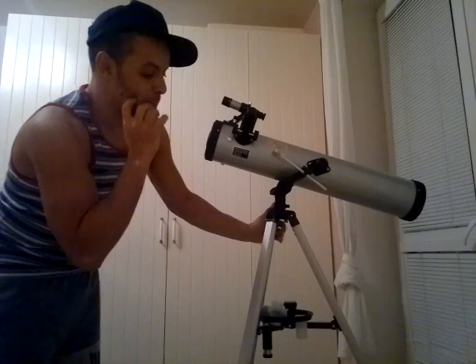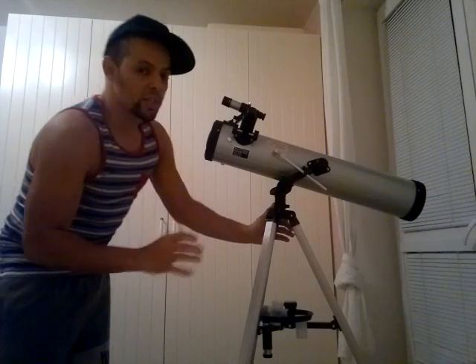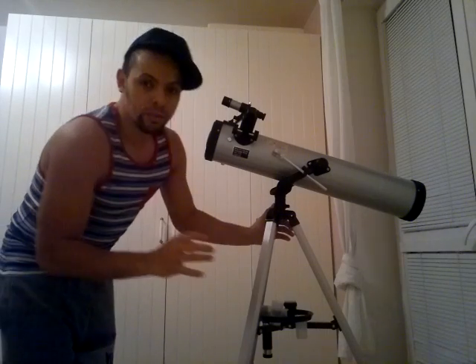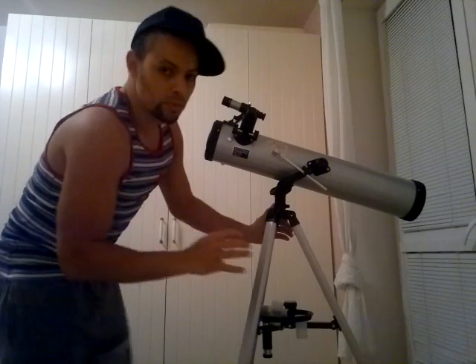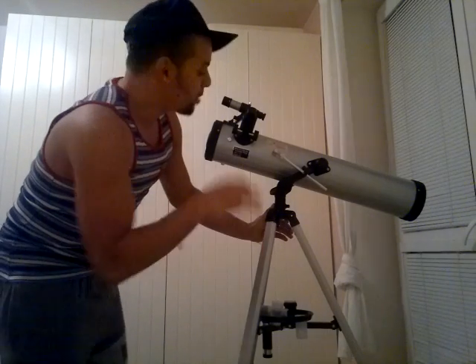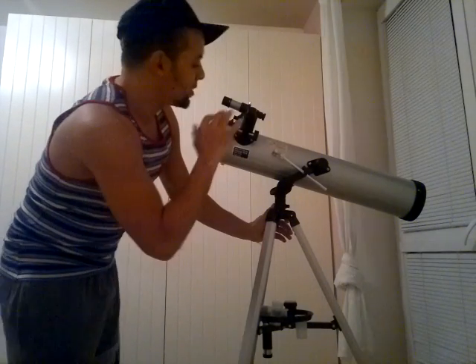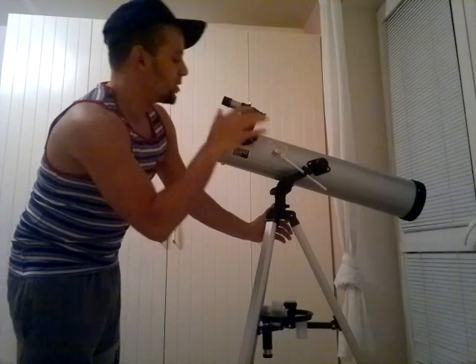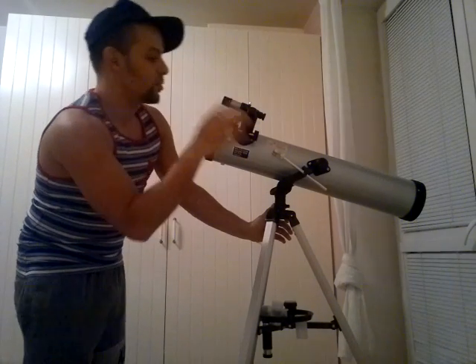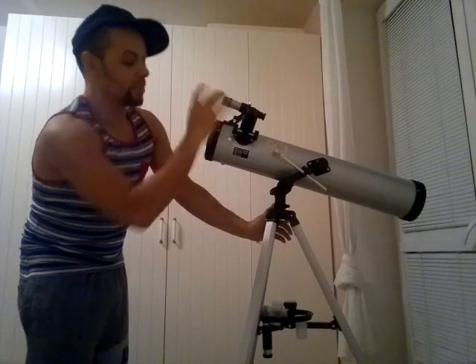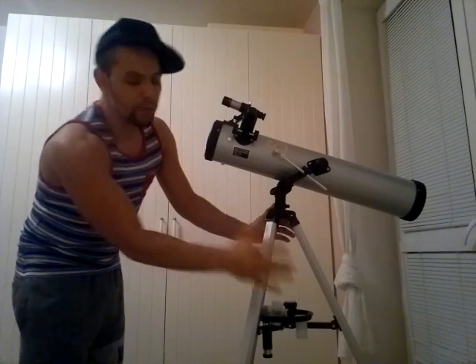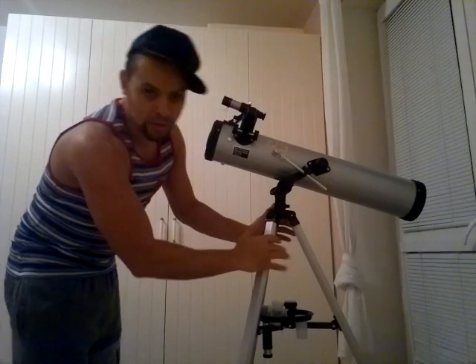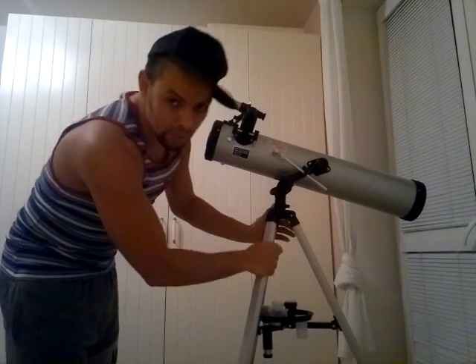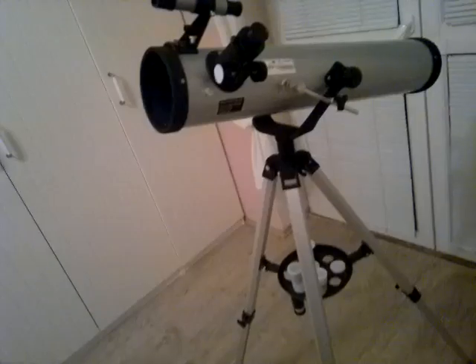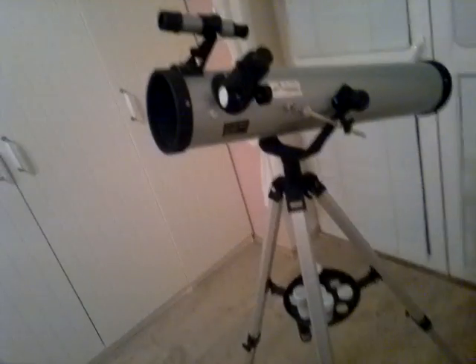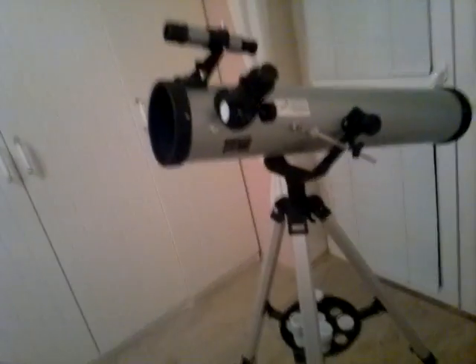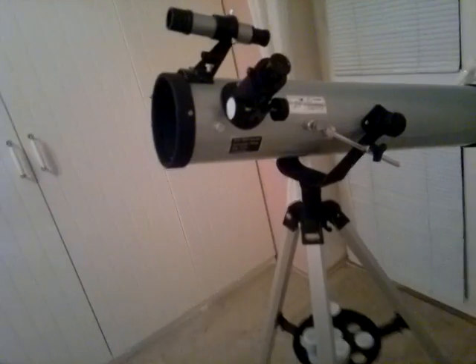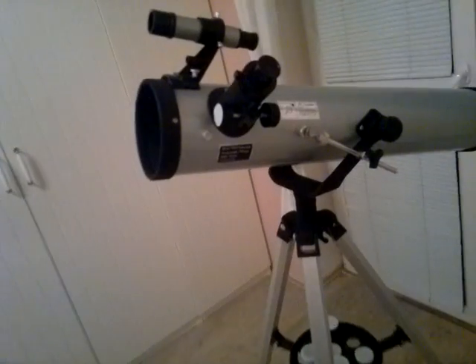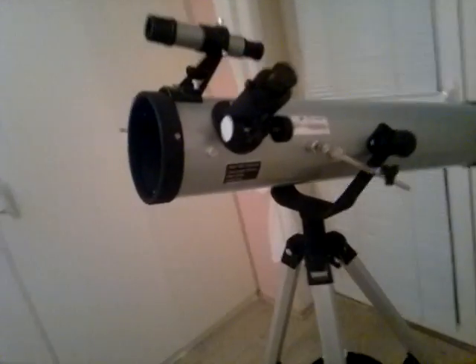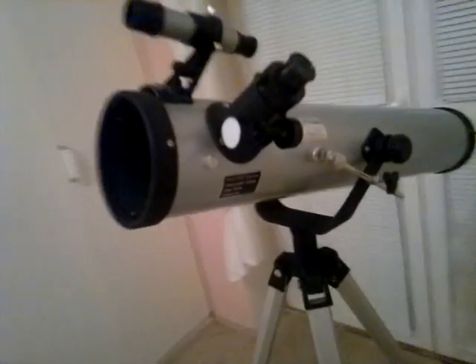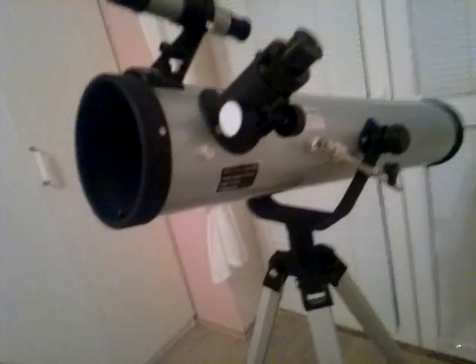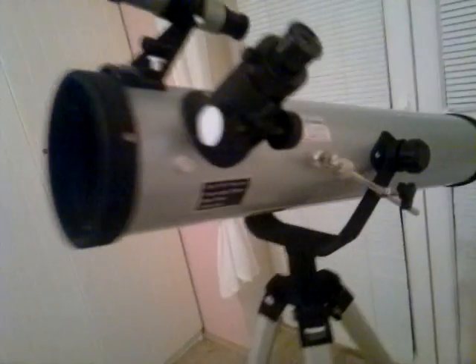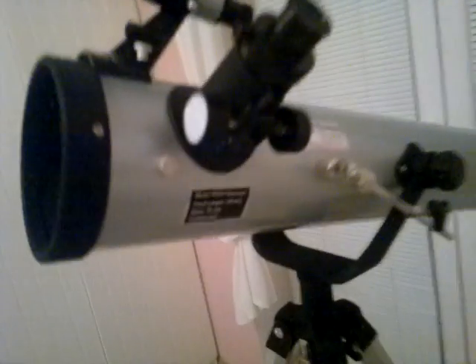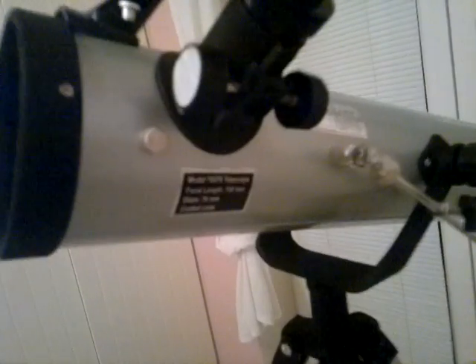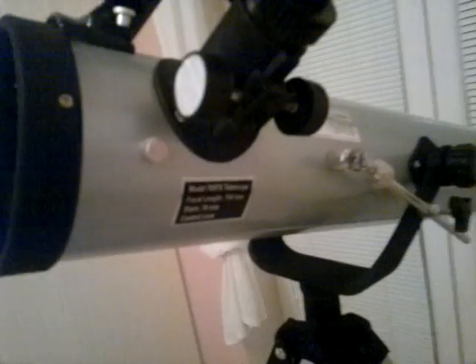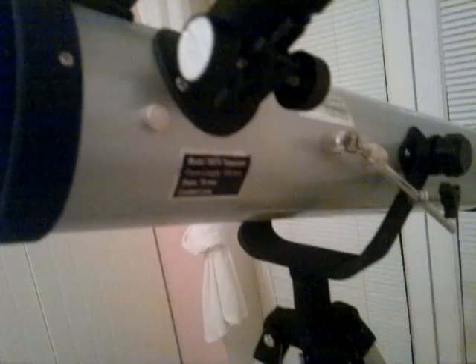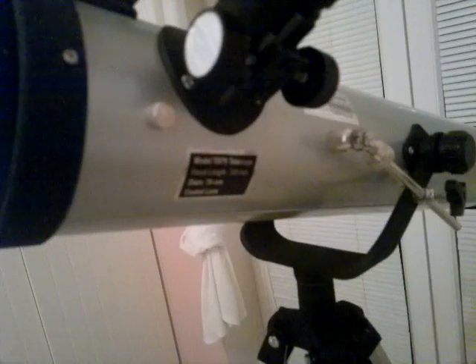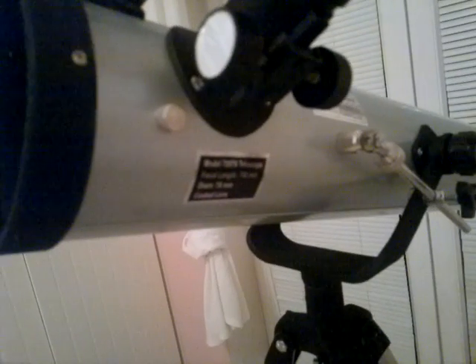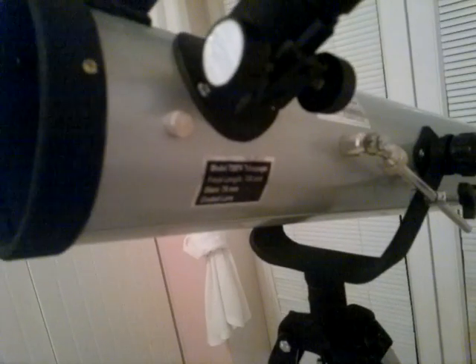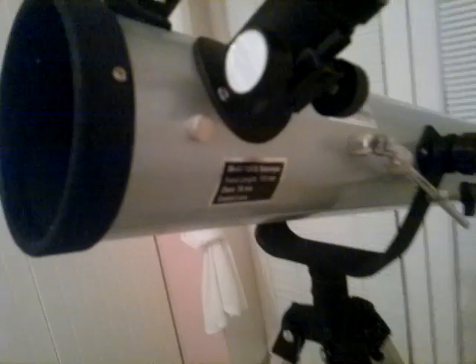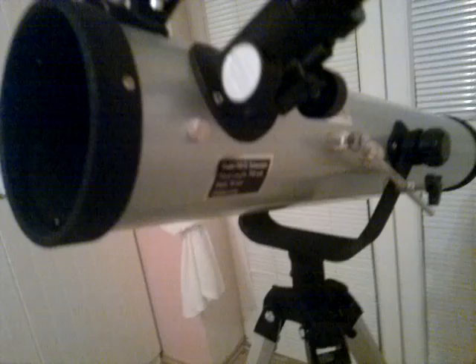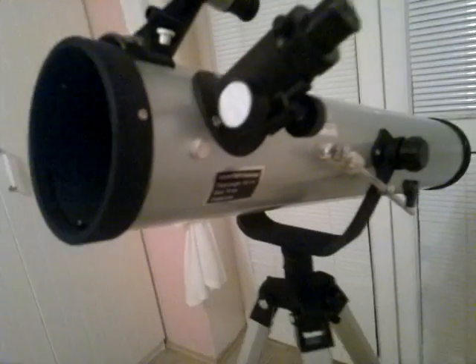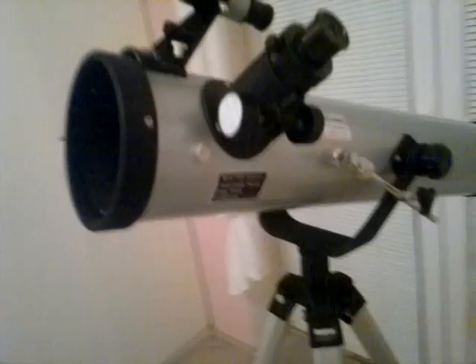This telescope comes with odd pieces — a finder and barrels. I'll explain everything. The focal length of this telescope is 700 millimeters, while the diameter is 76 millimeters.